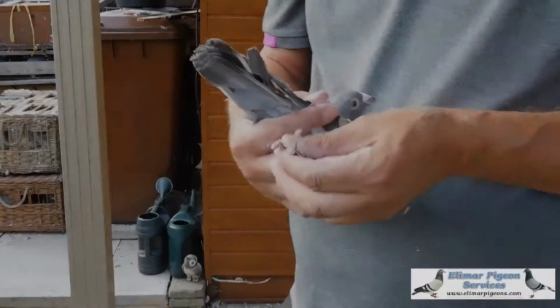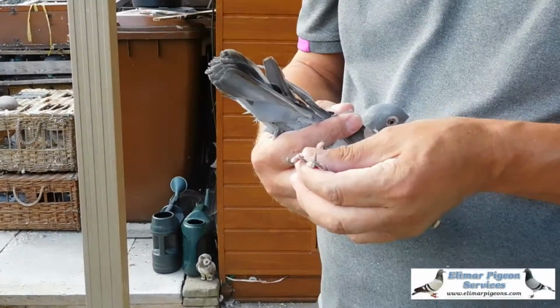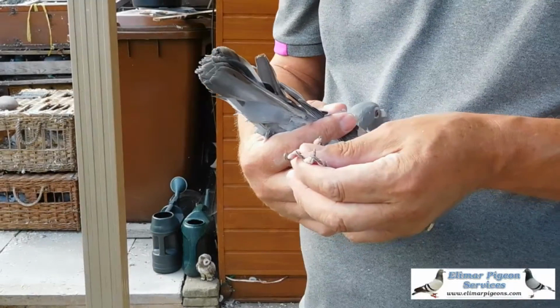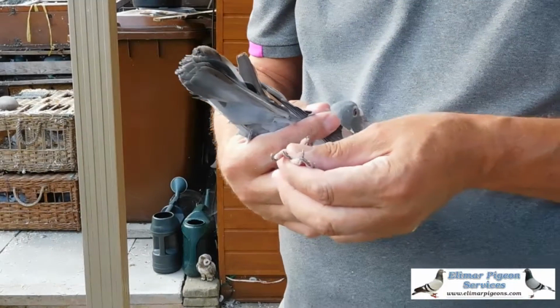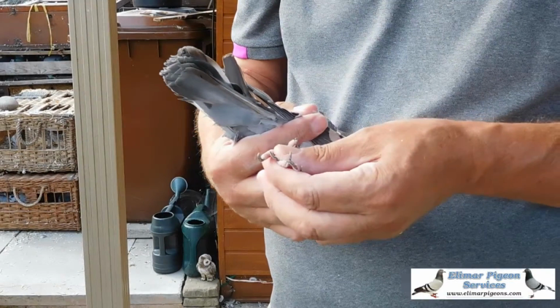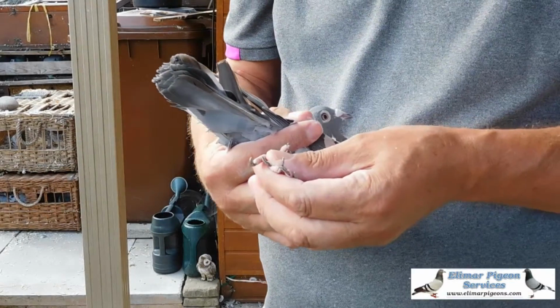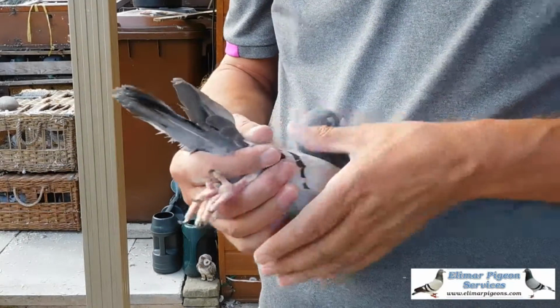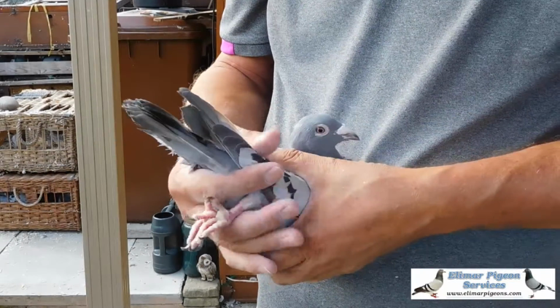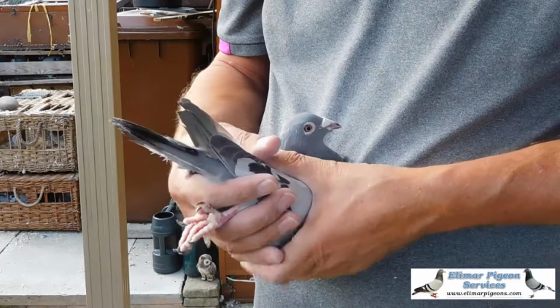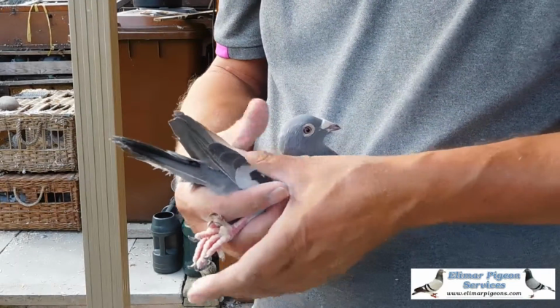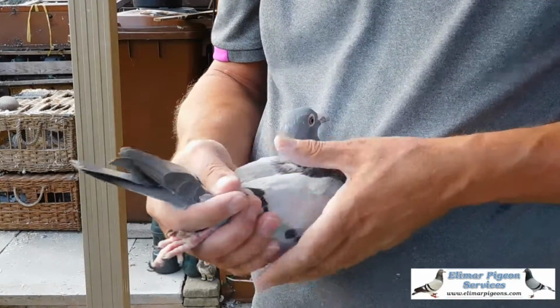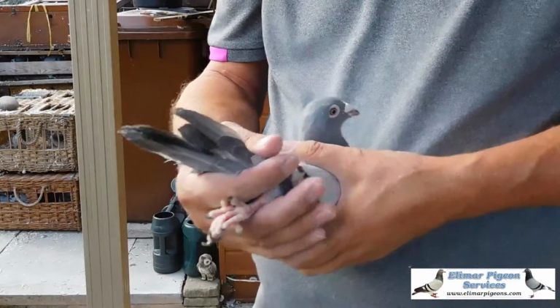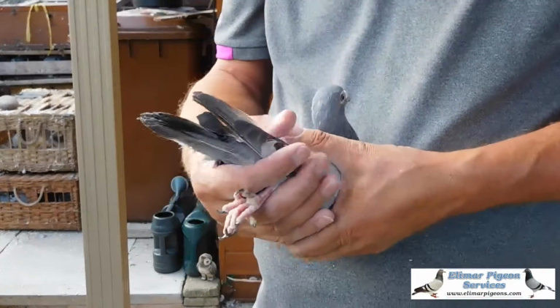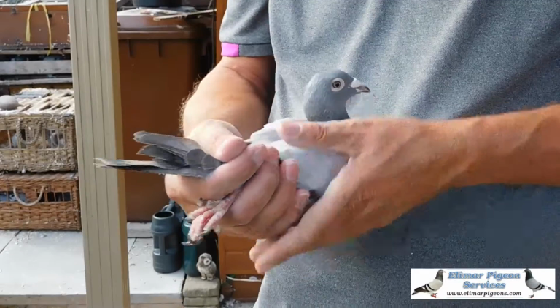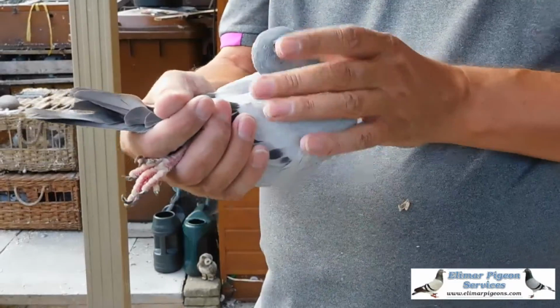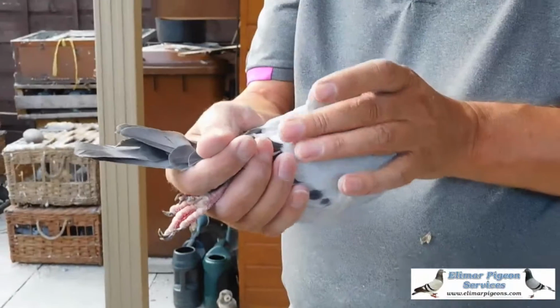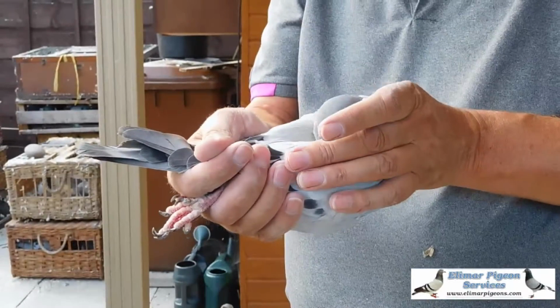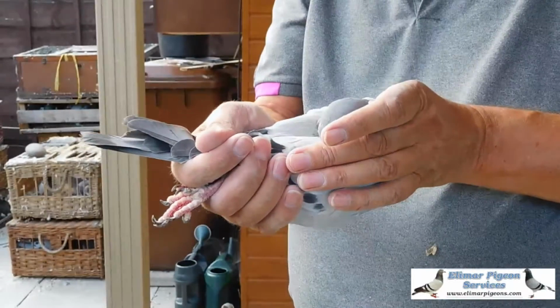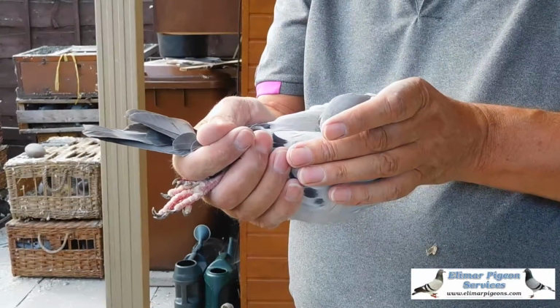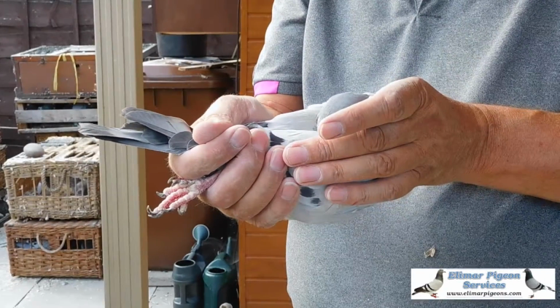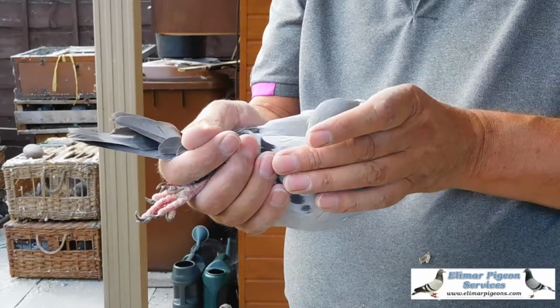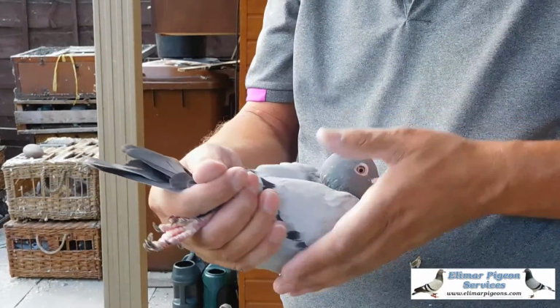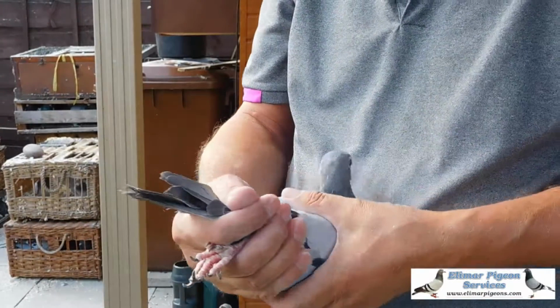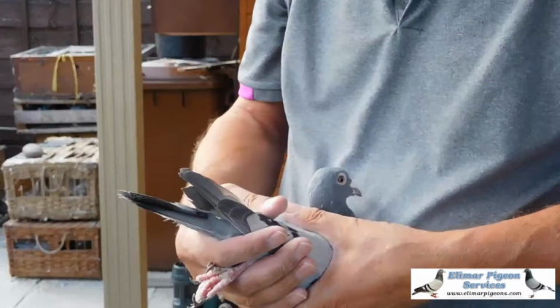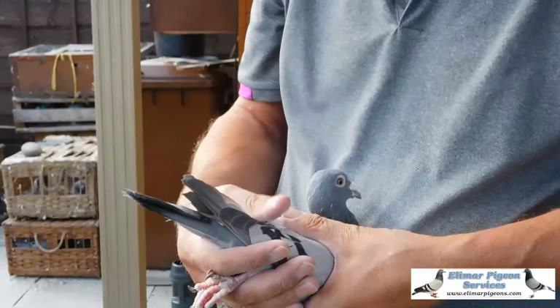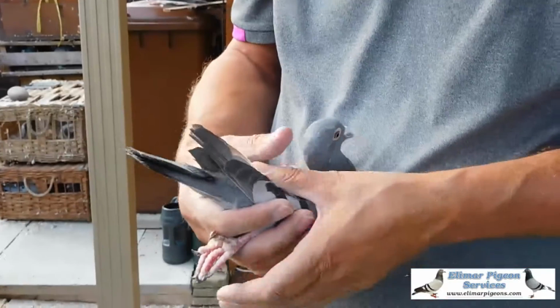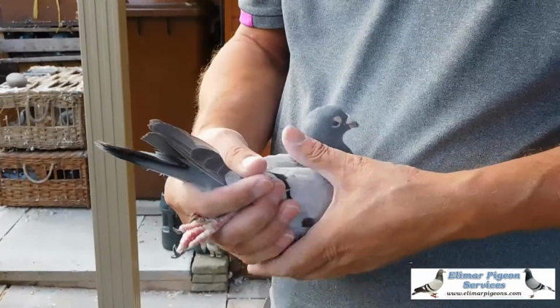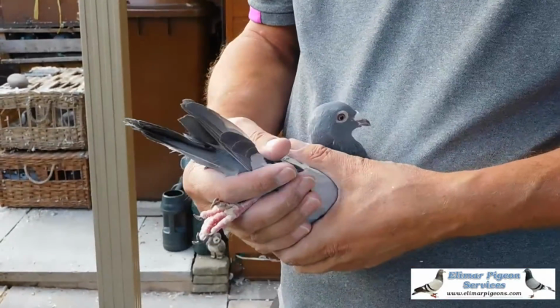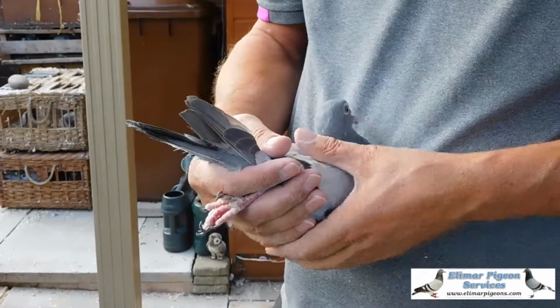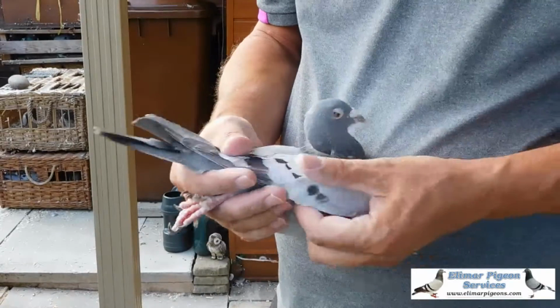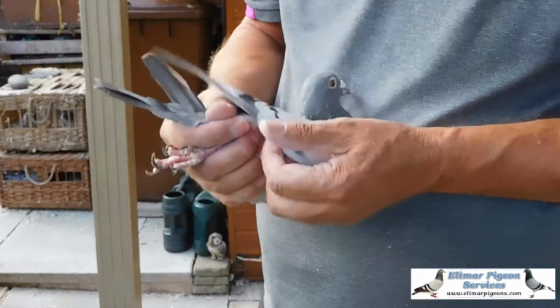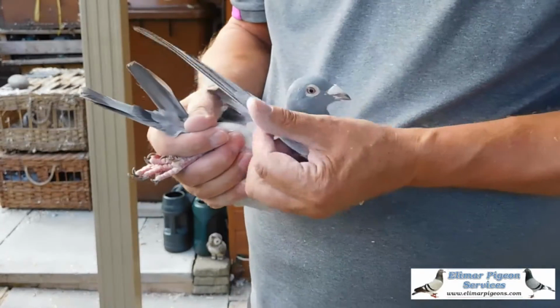This is 17578. A blue hen, a strong blue hen. Nice eye on her. It is a strong hen this is.